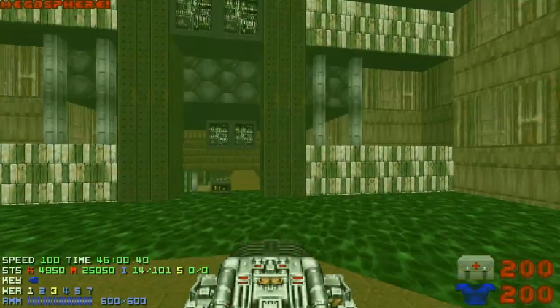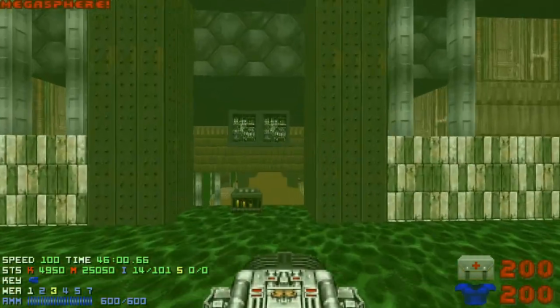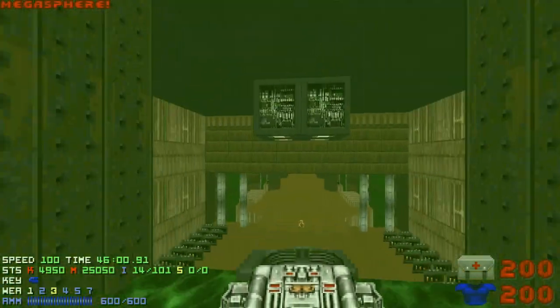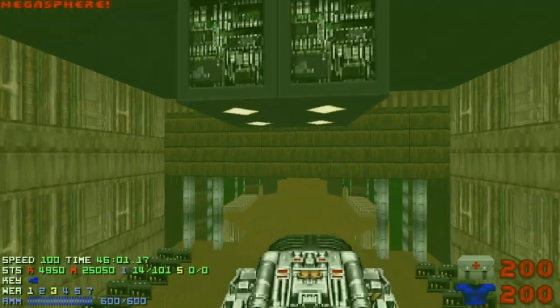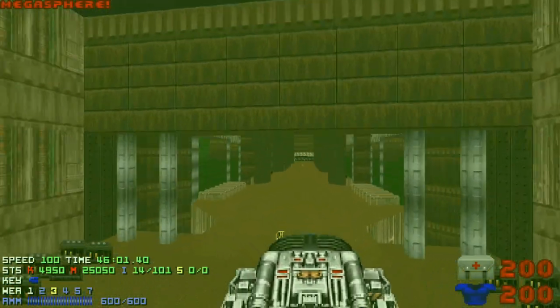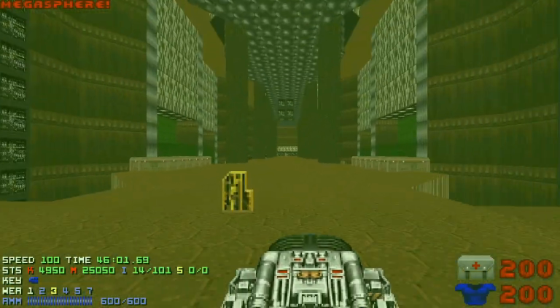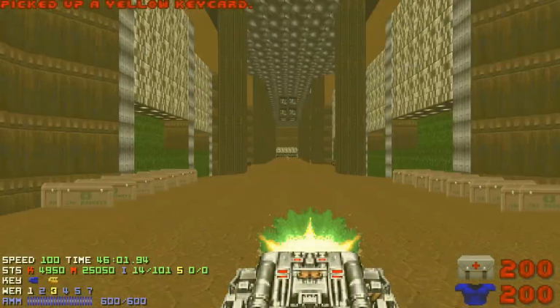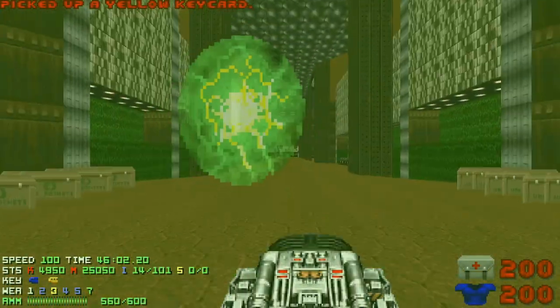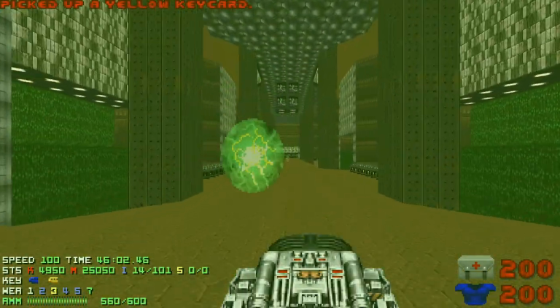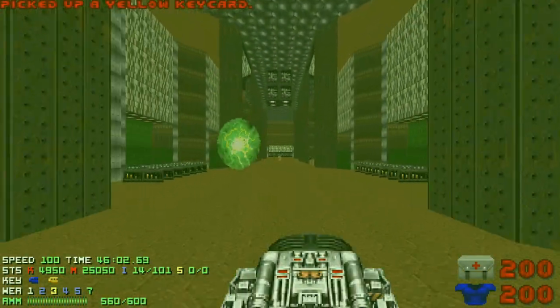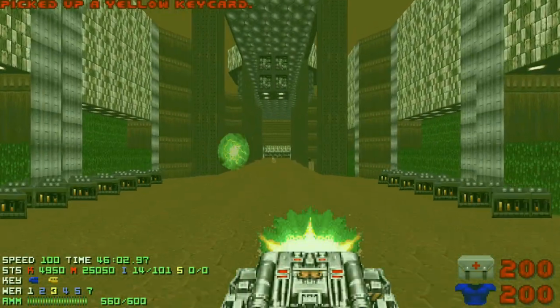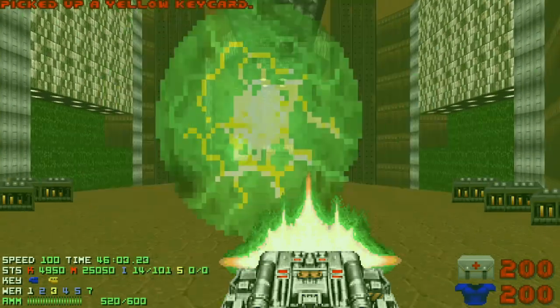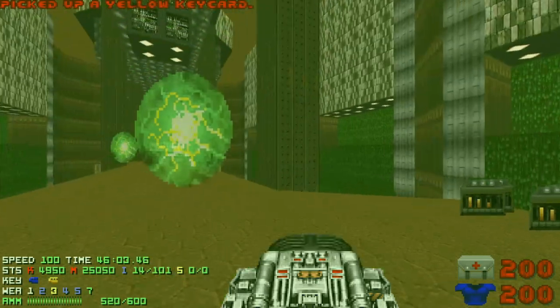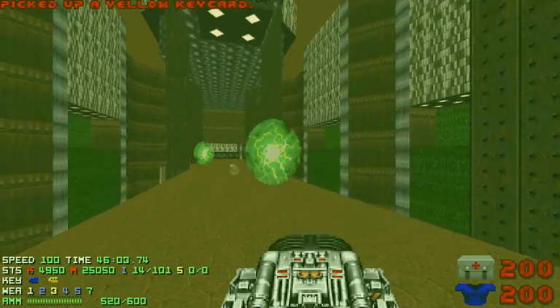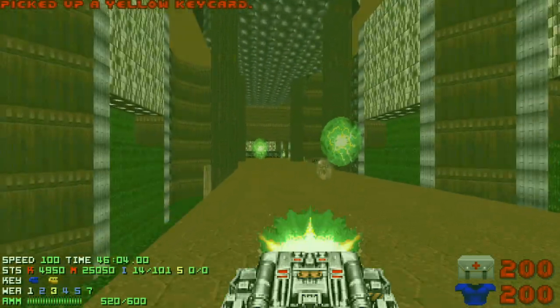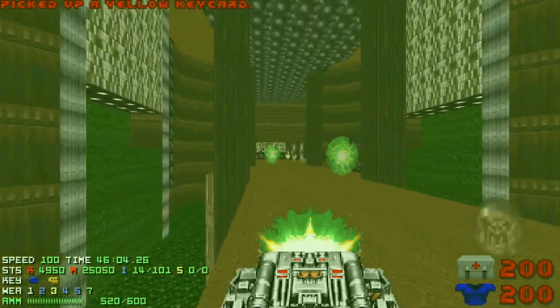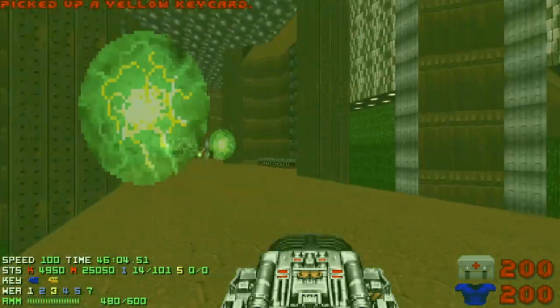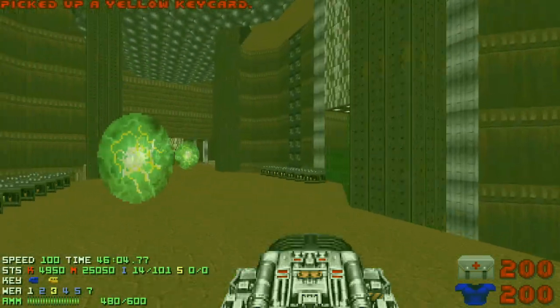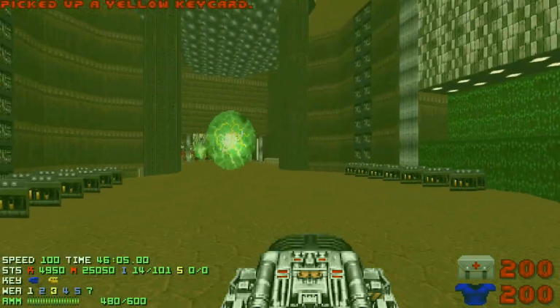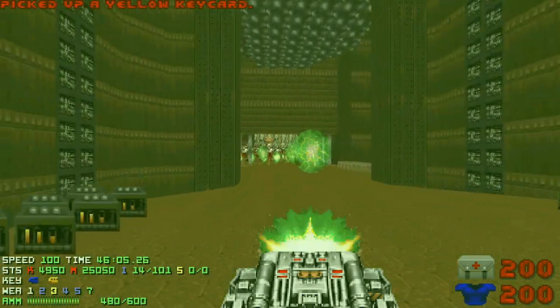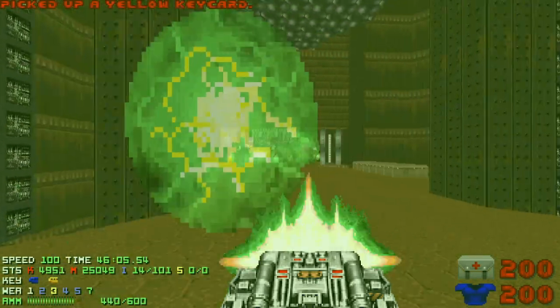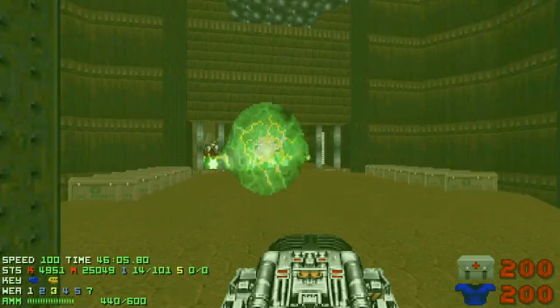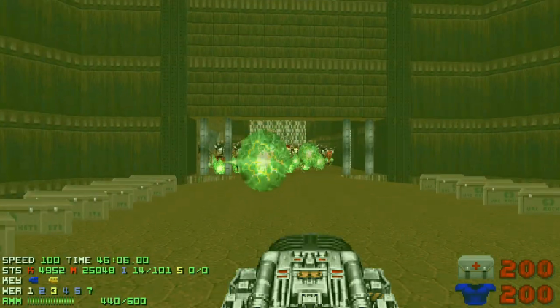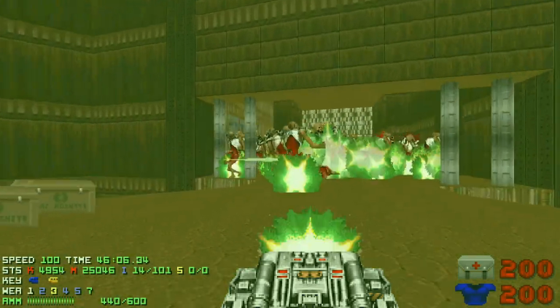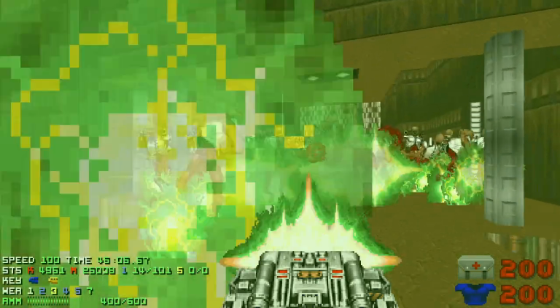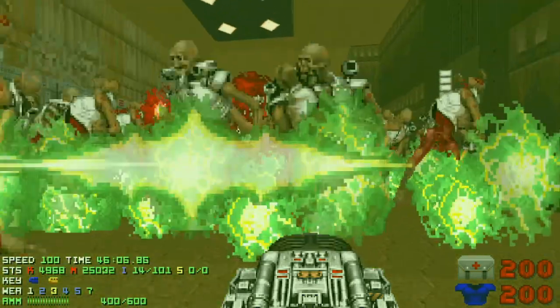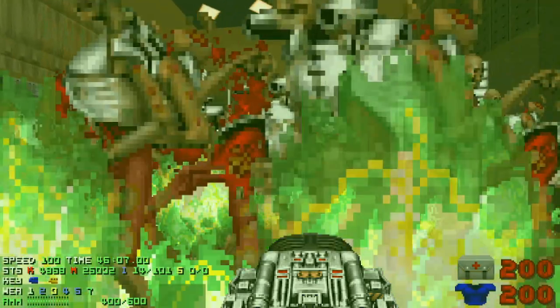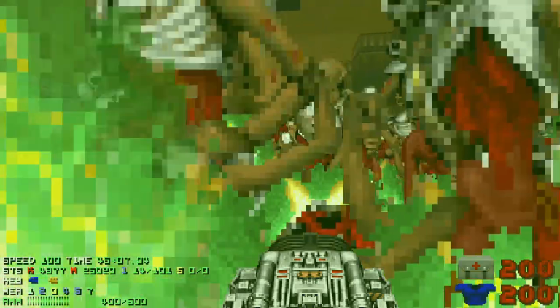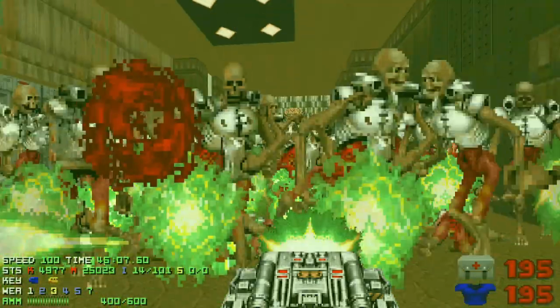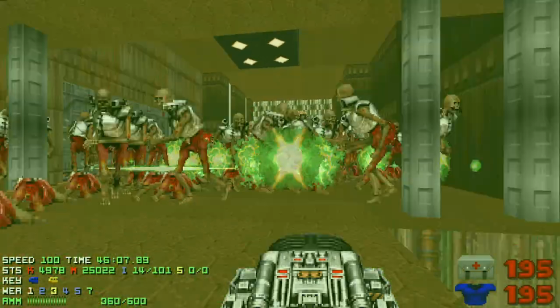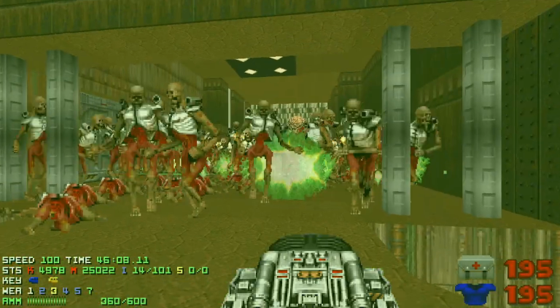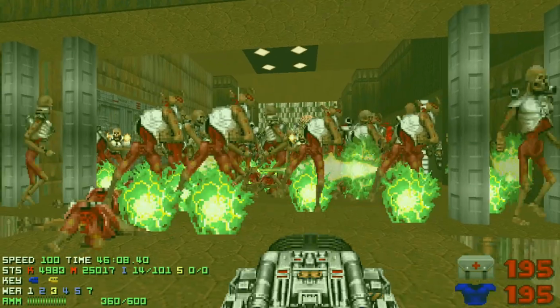Pre-fire the BFG and try to hug the Revenants for the first 6 or even 7 shots. You will deal a lot and take very little damage.